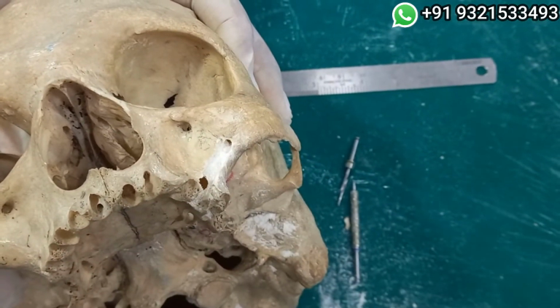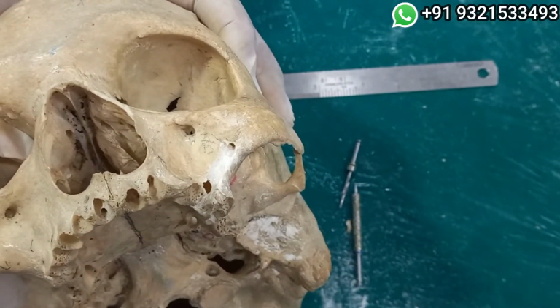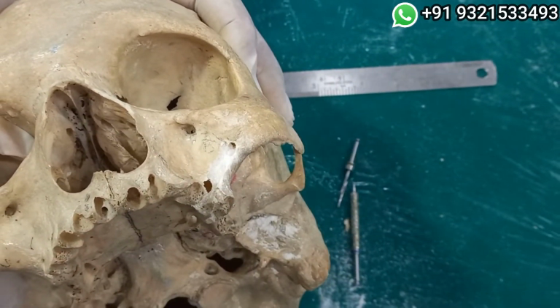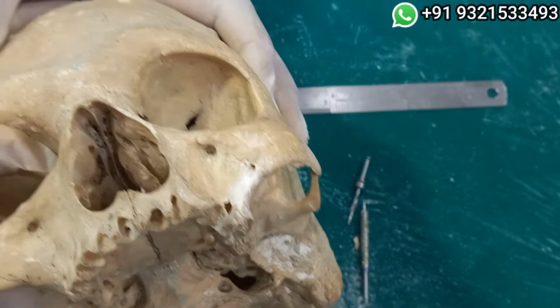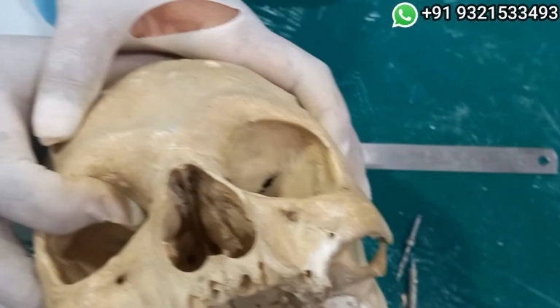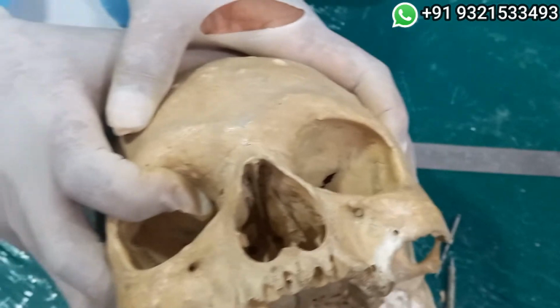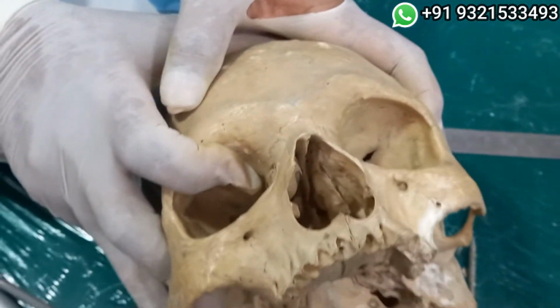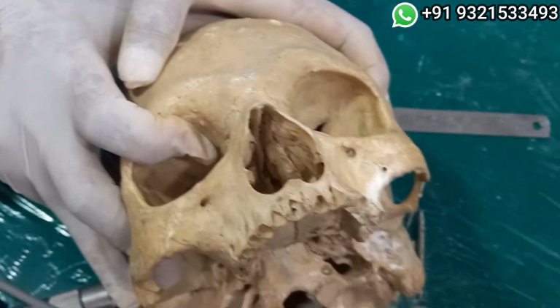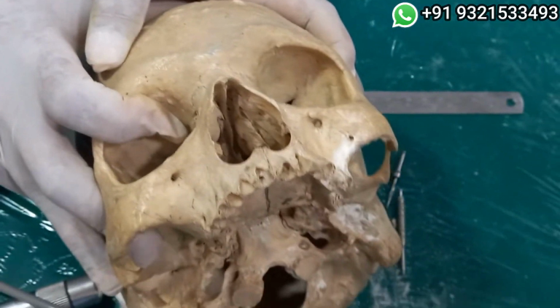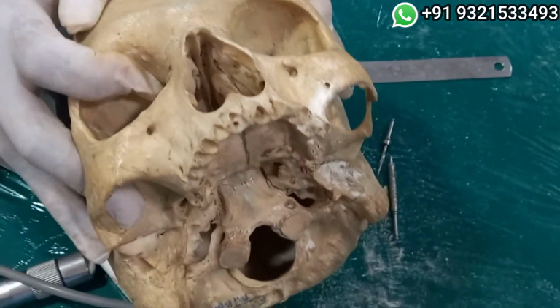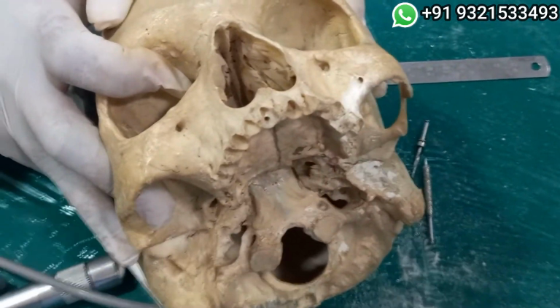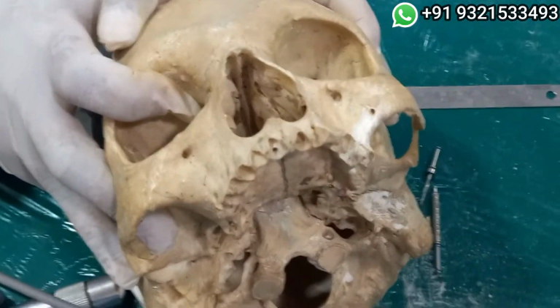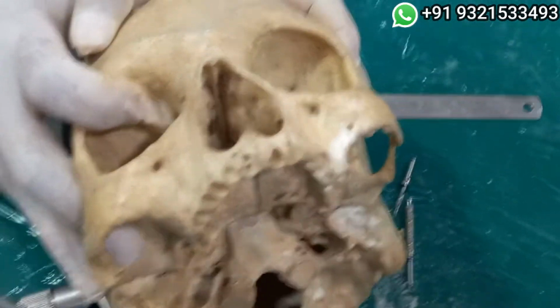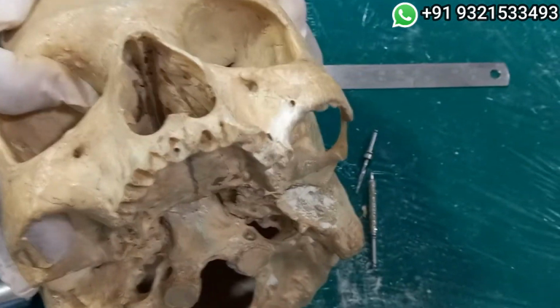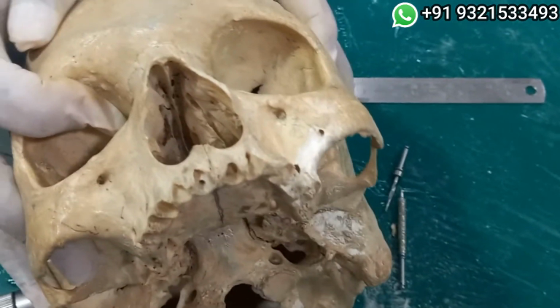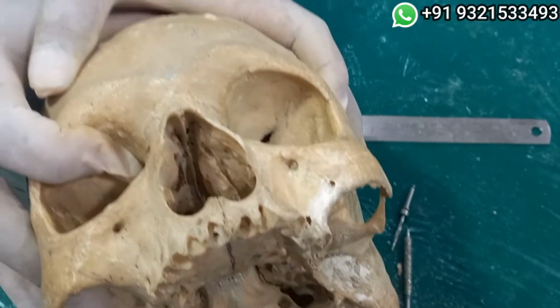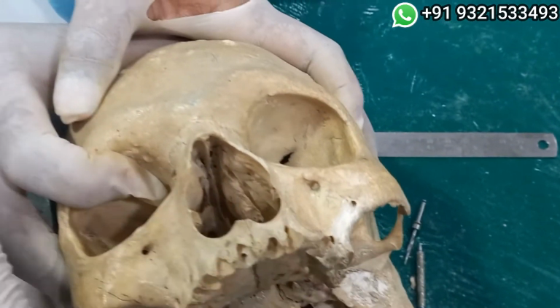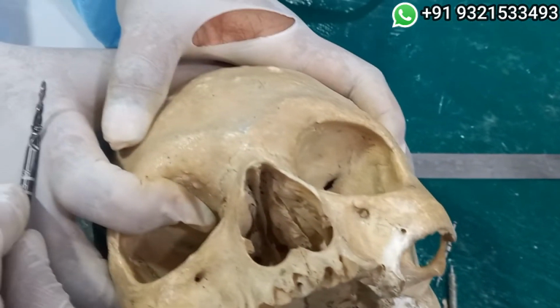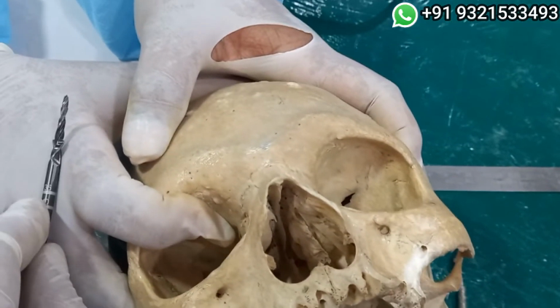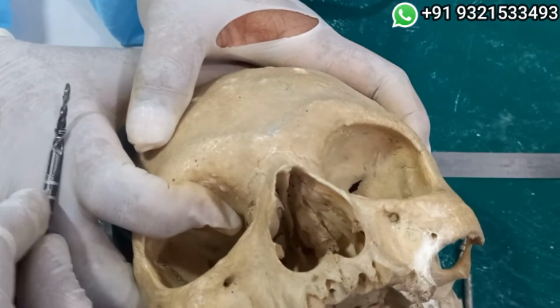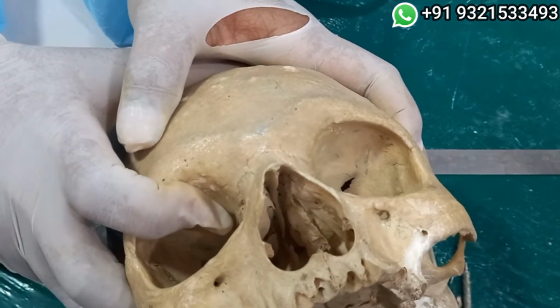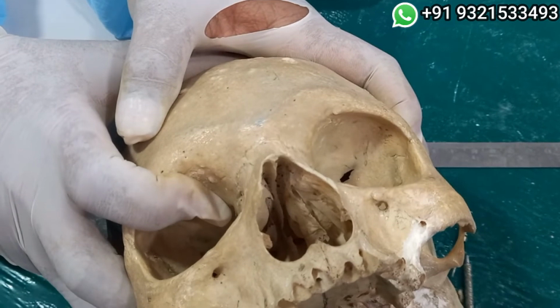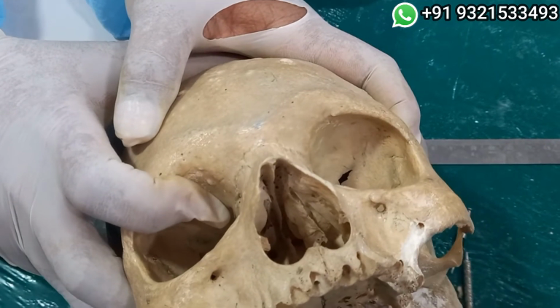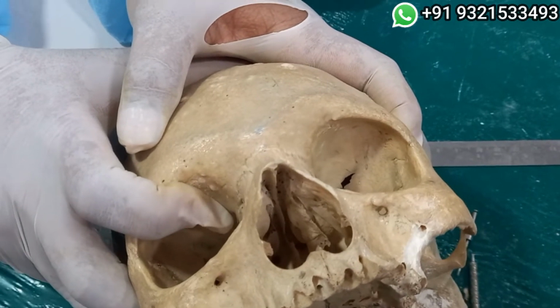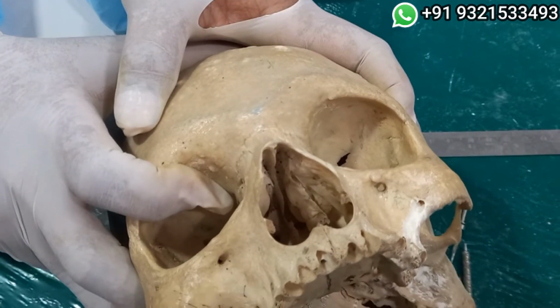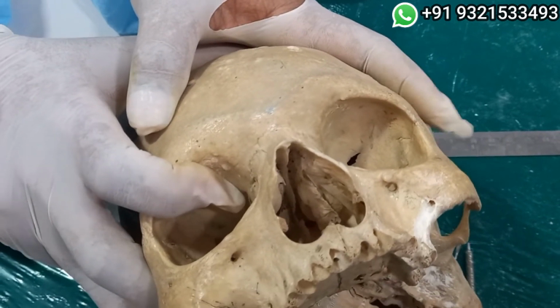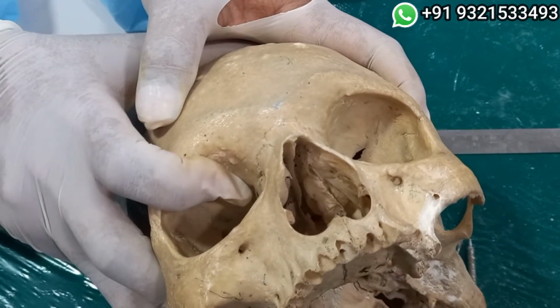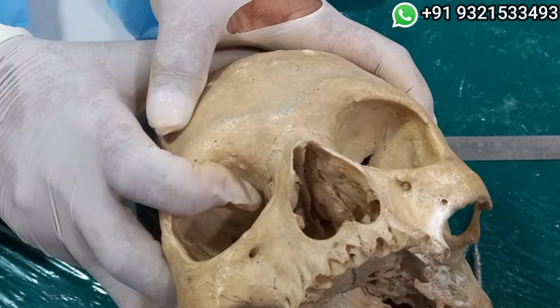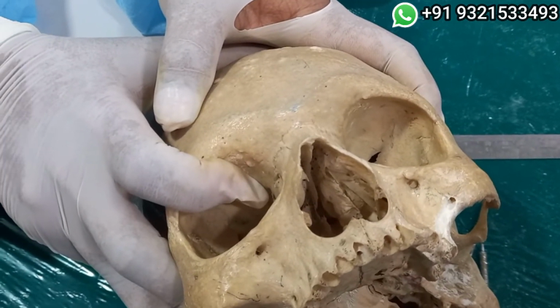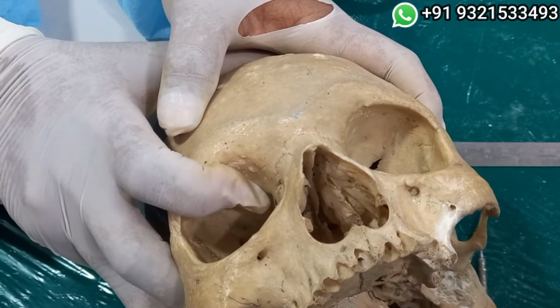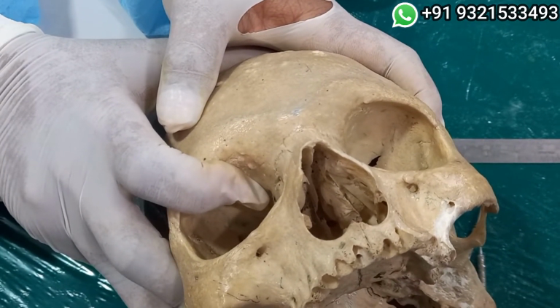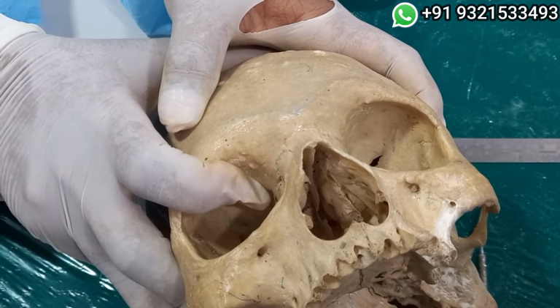The handpiece got heated up — this is a very dense situation. And we are not irrigating. I will just see, otherwise I will have to stop at this point.